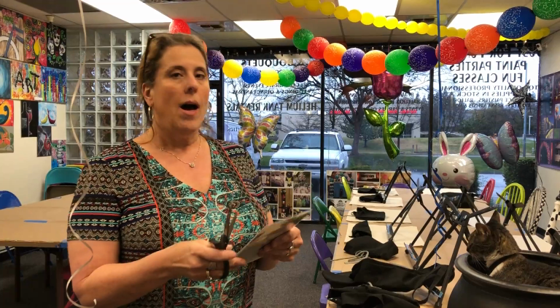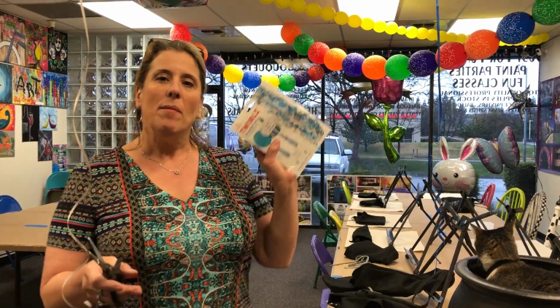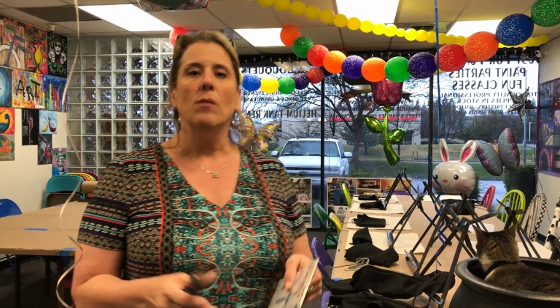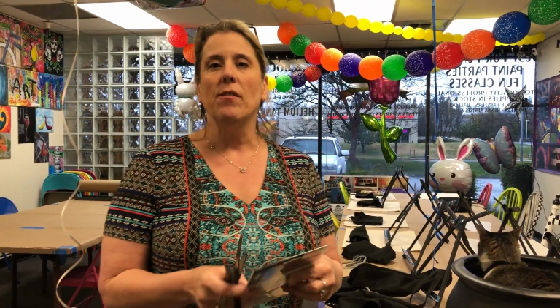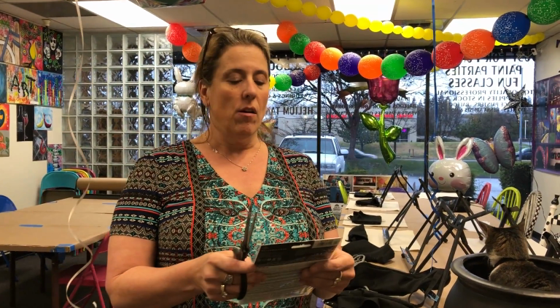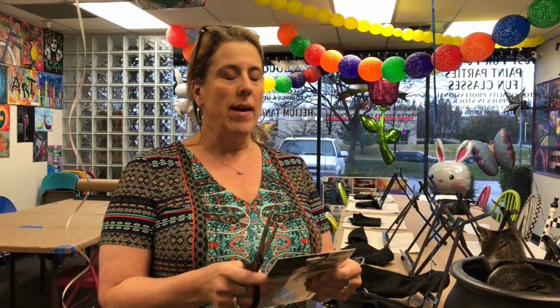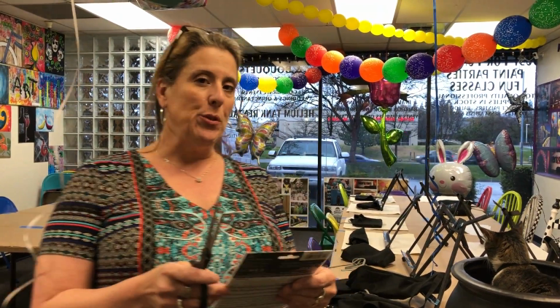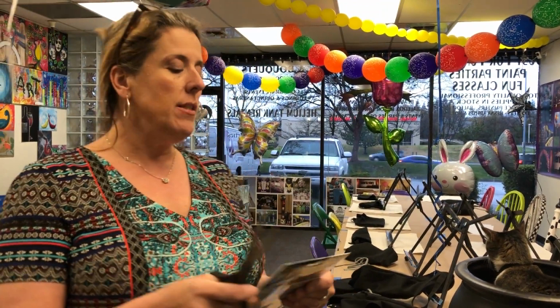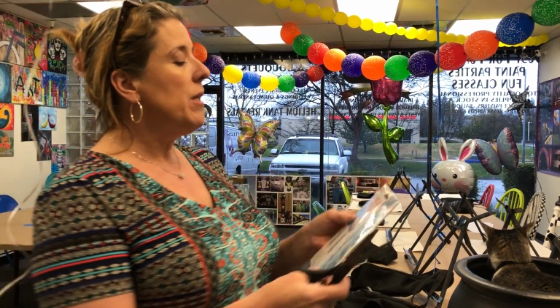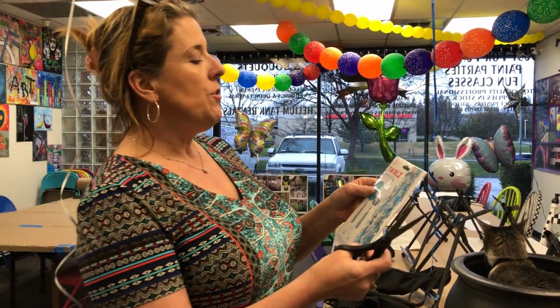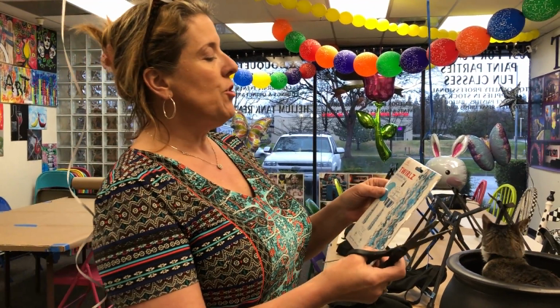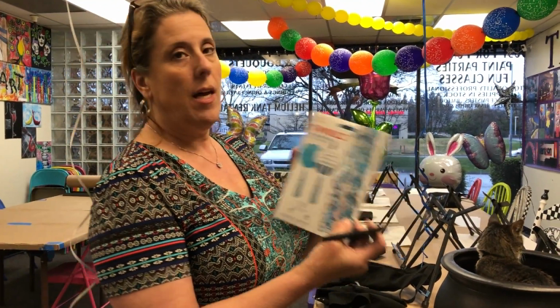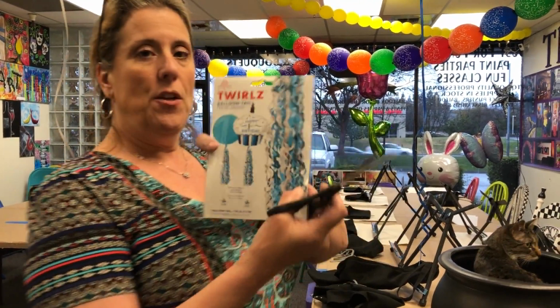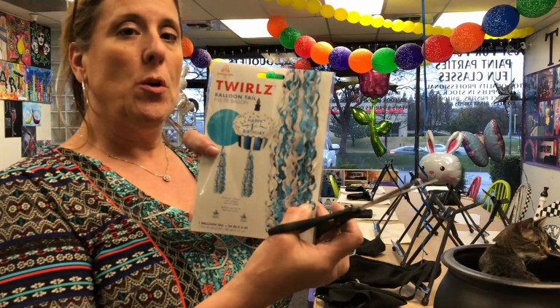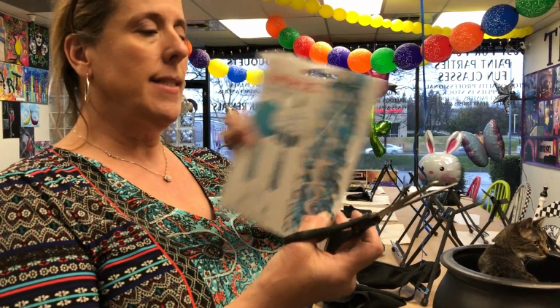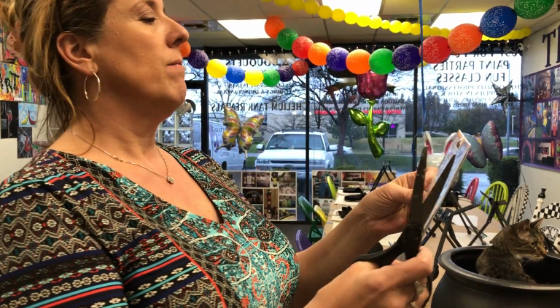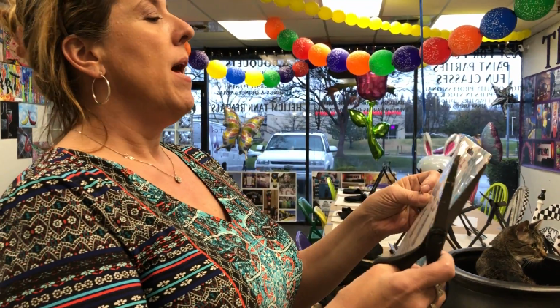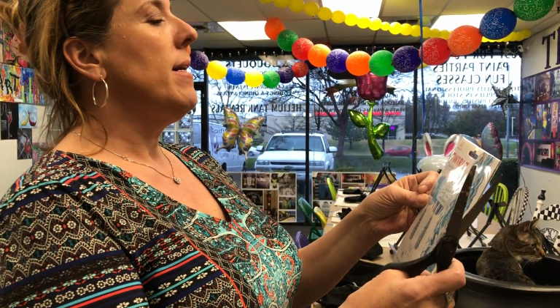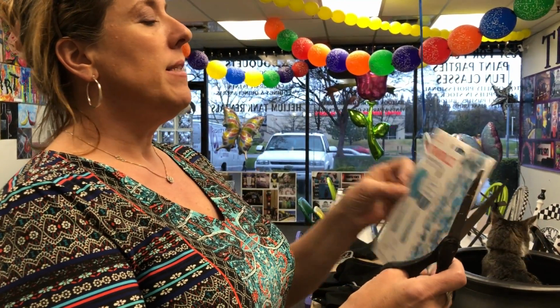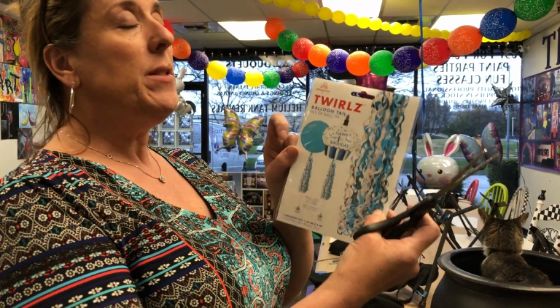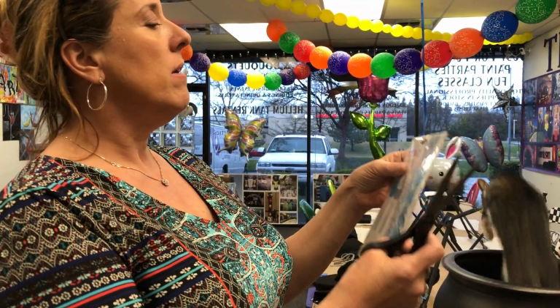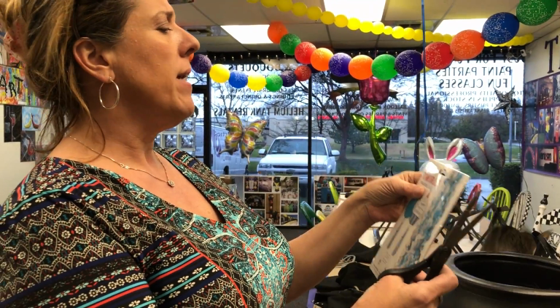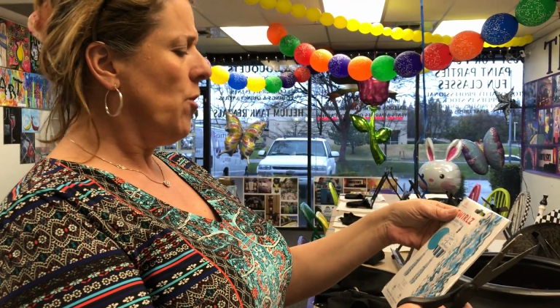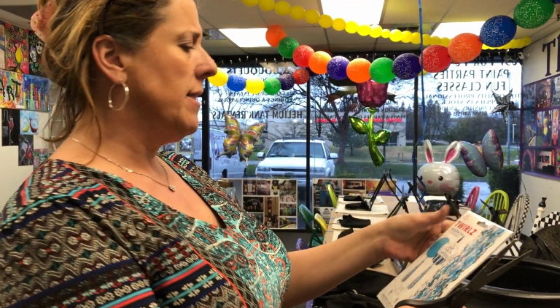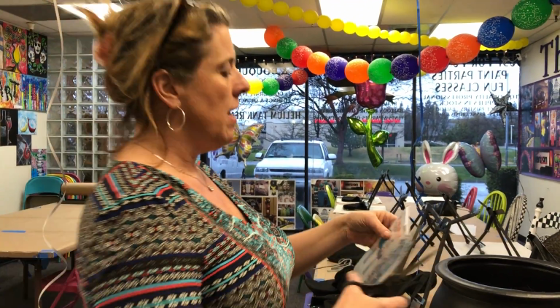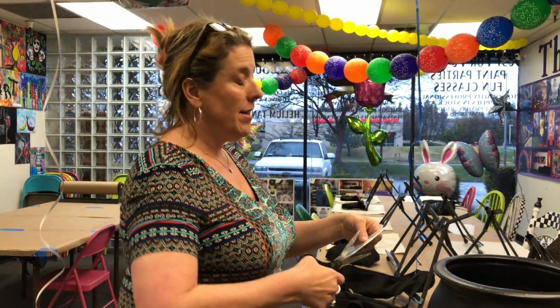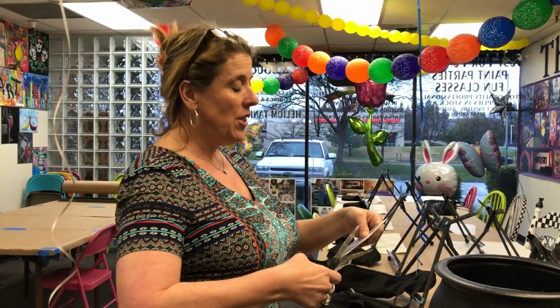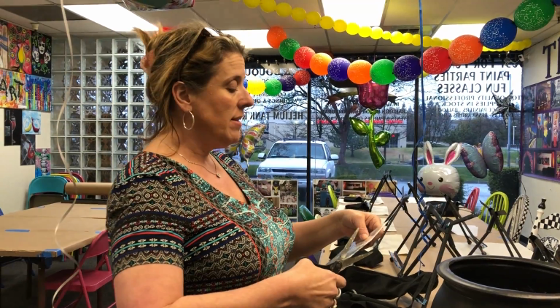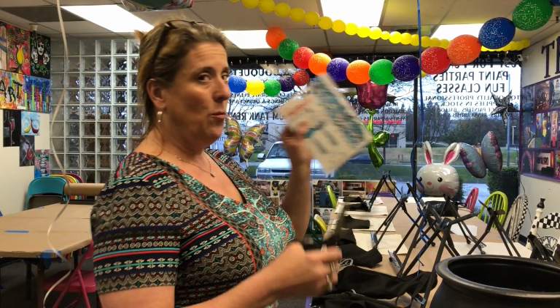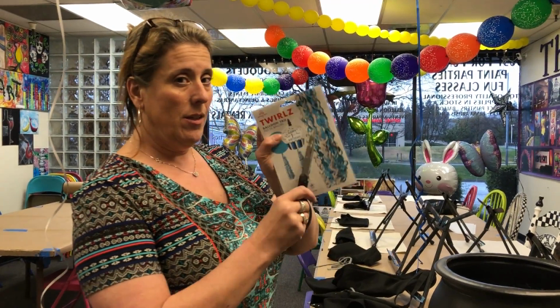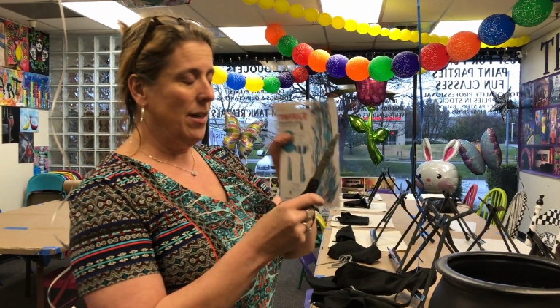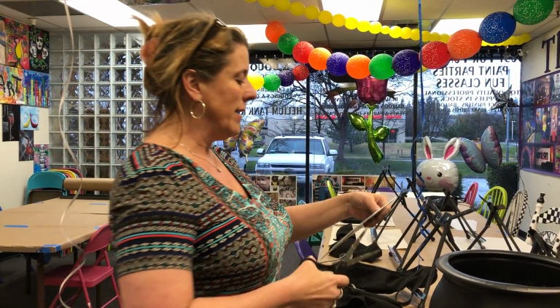Hi, I'm Carolyn with Just For Fun Art and Balloon Creations and I'm going to demonstrate the new Twirlz. It's a balloon tail made by Anagram and I just want to check it out and see if it really looks like what's on the package.